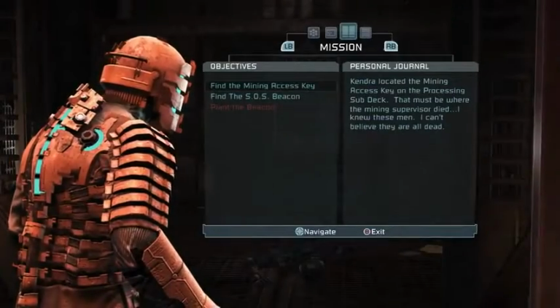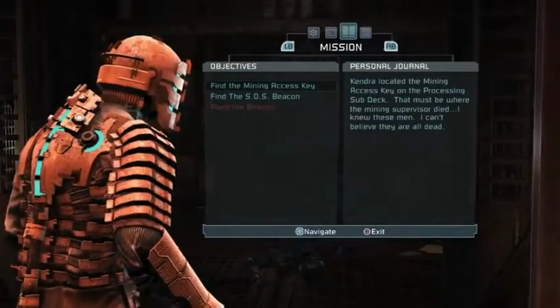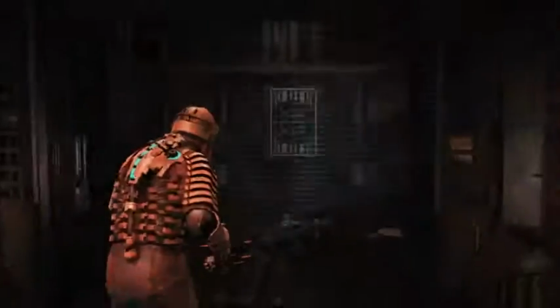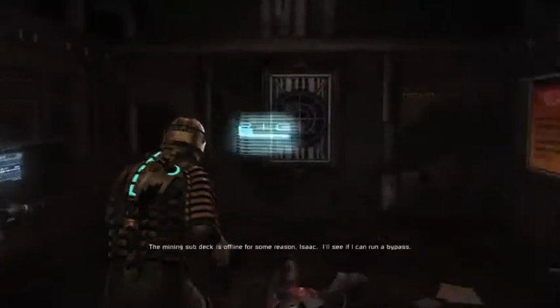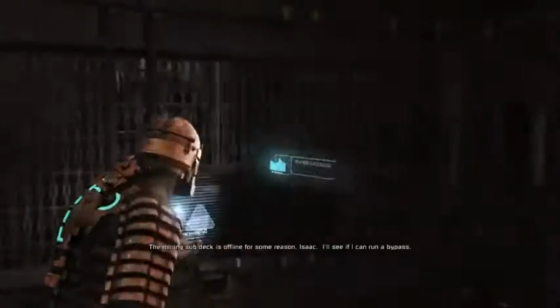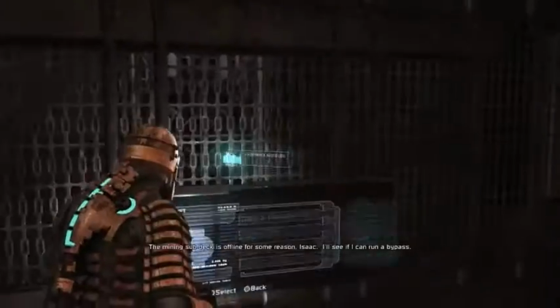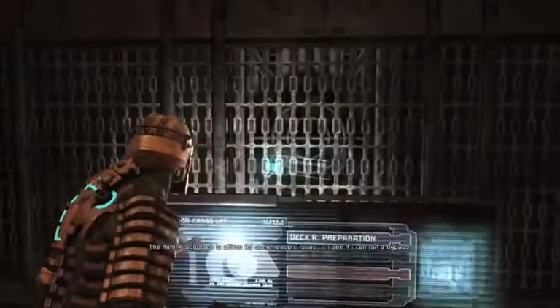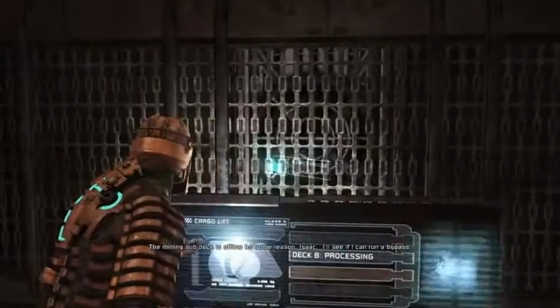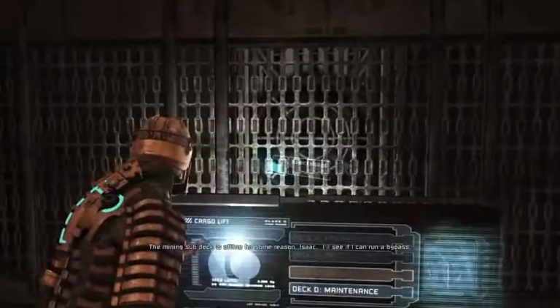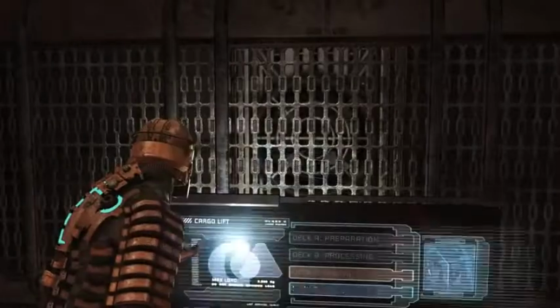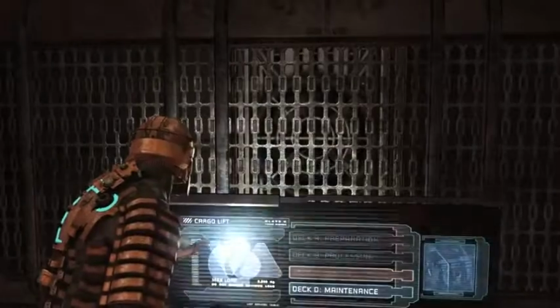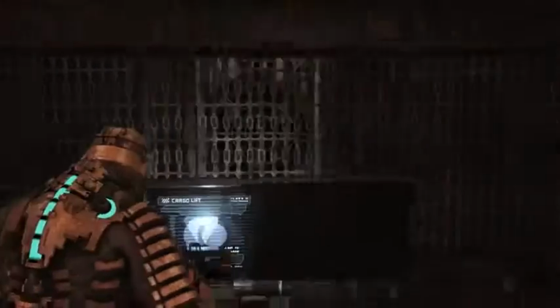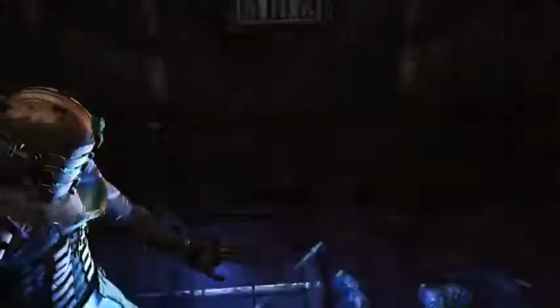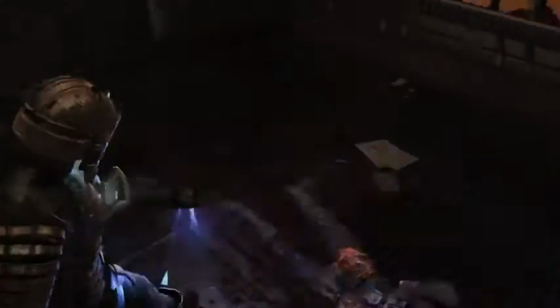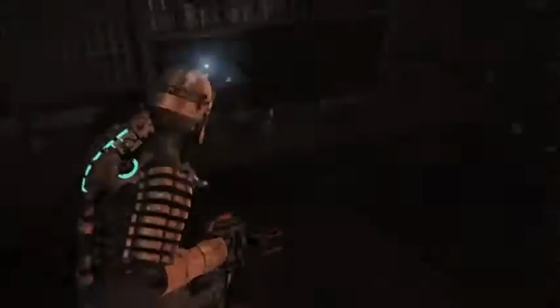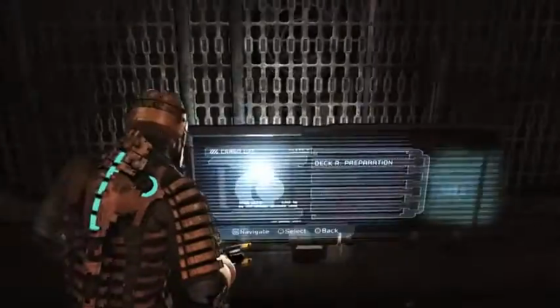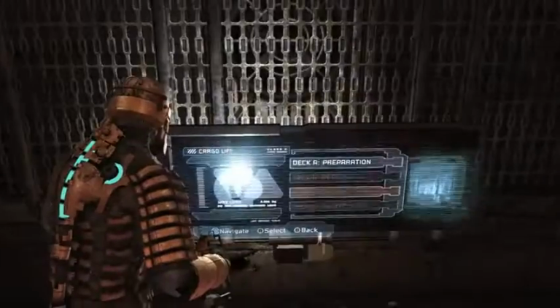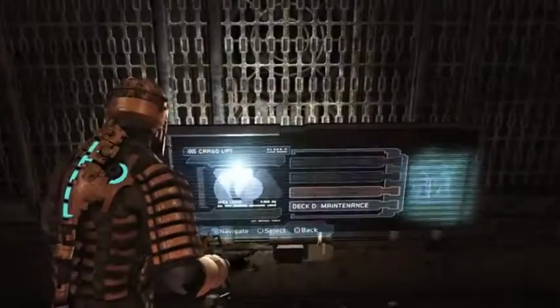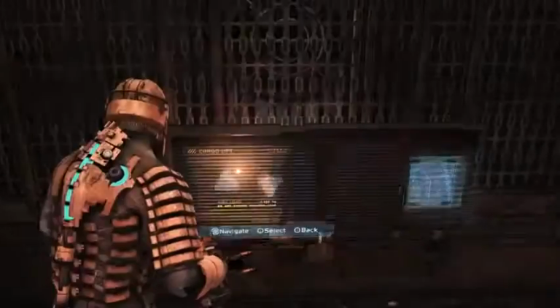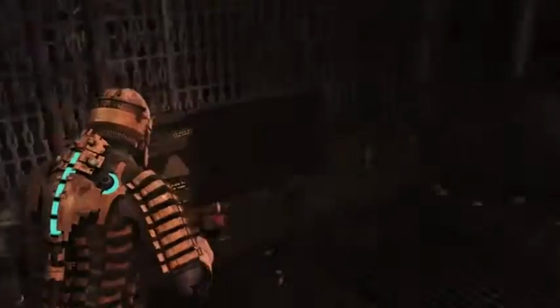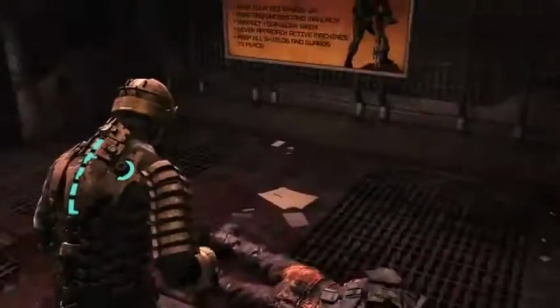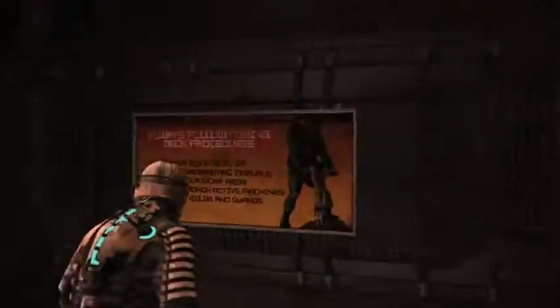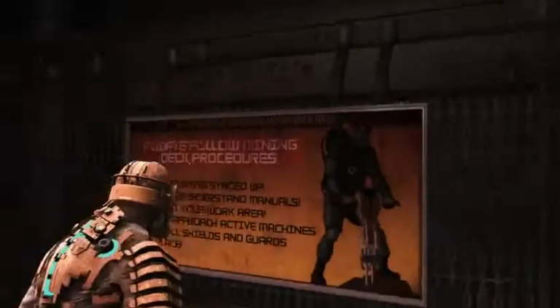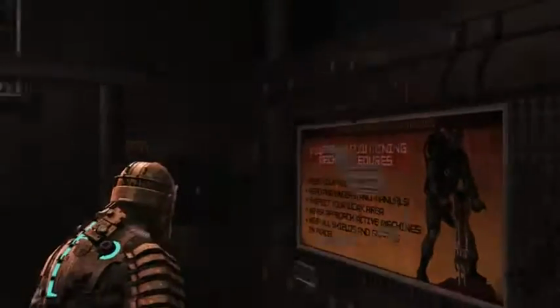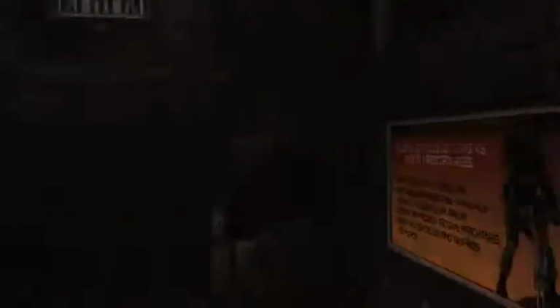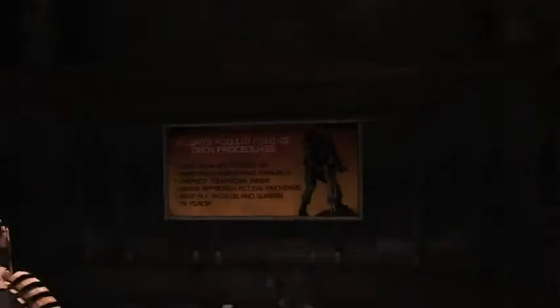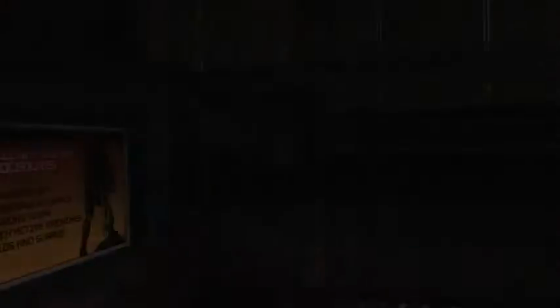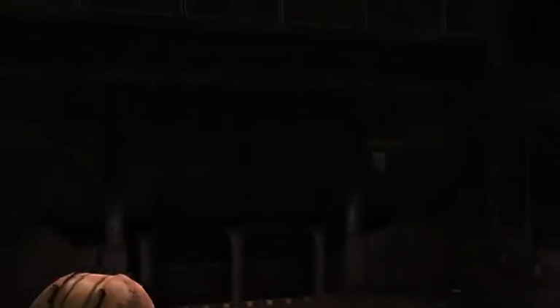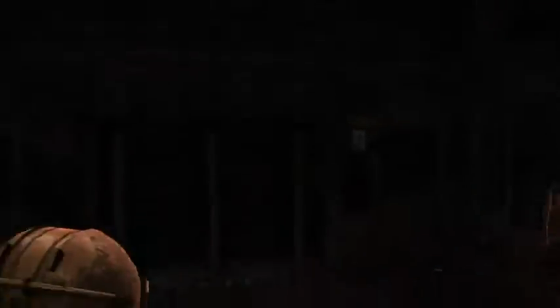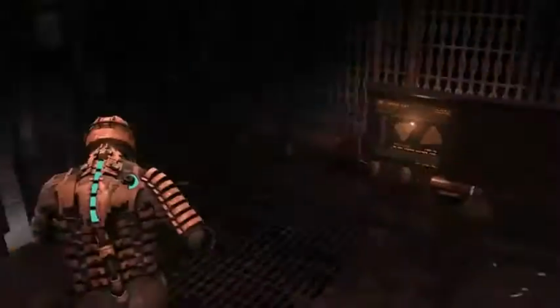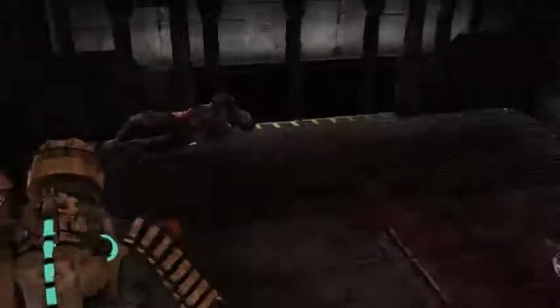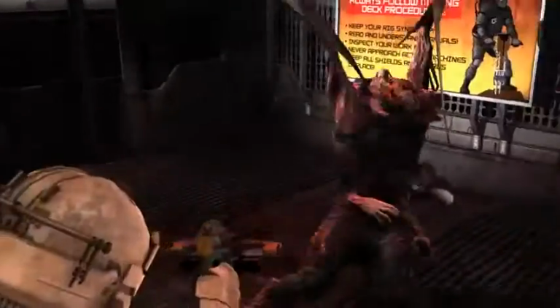So we have a mining access key. The mining subject is offline for some reason, Isaac — I'll see if I can run a bypass. Until that happens, we can't get down to the actual mining floor. We've got a whole bunch of shit coming in through the roof. Something already made it in.